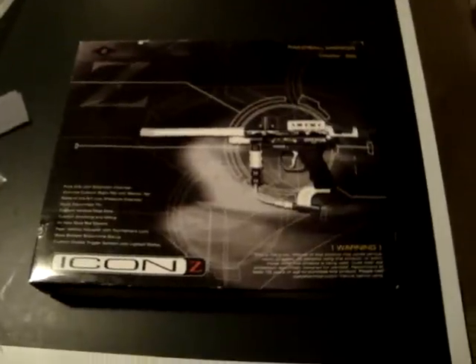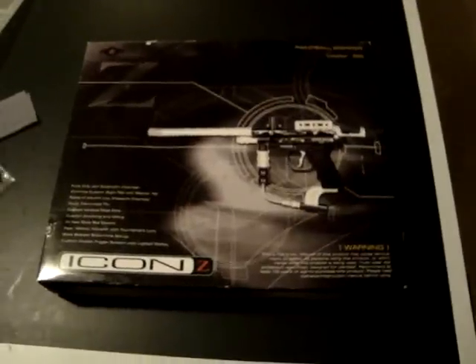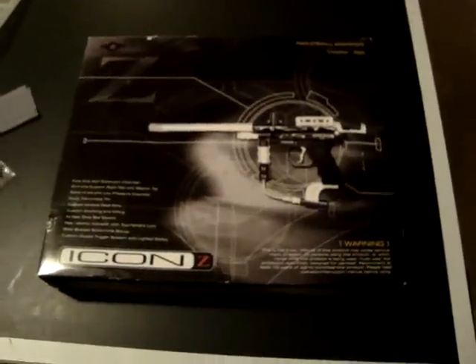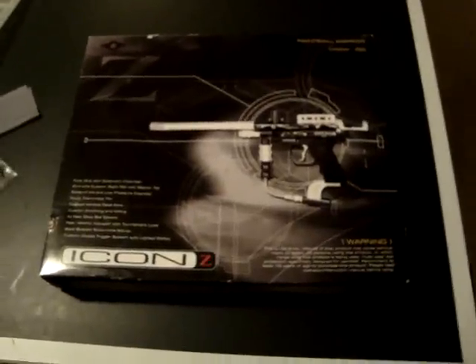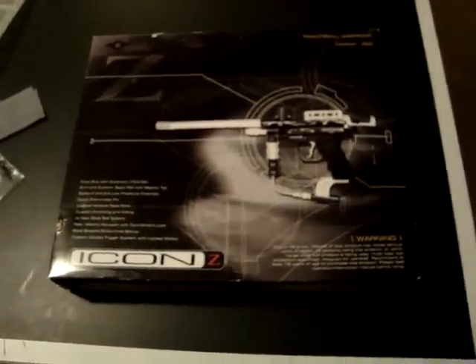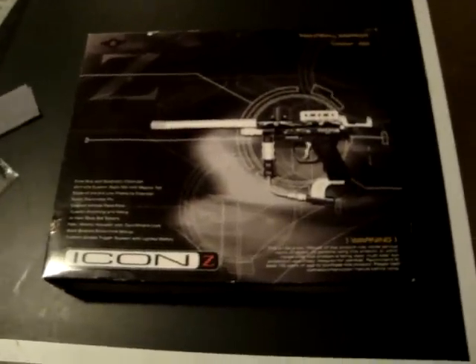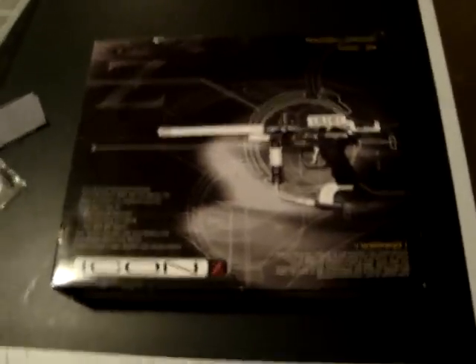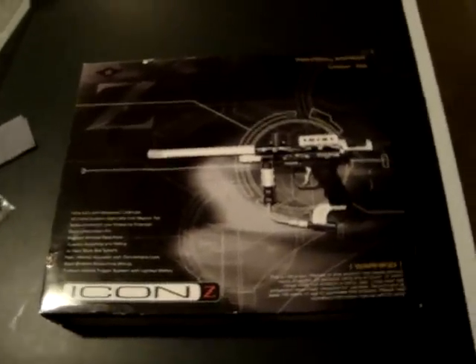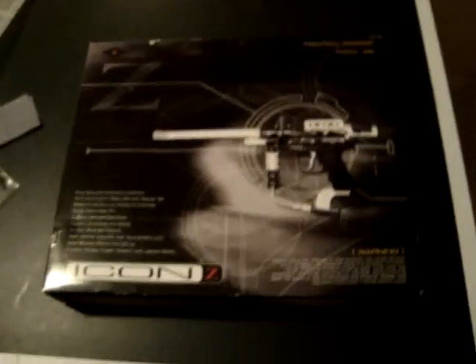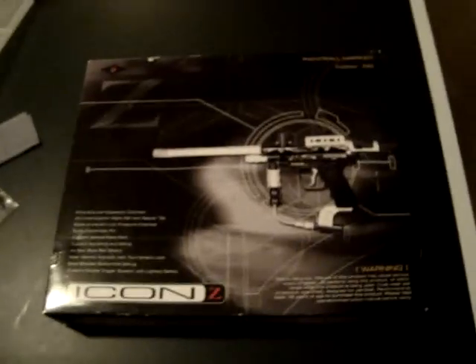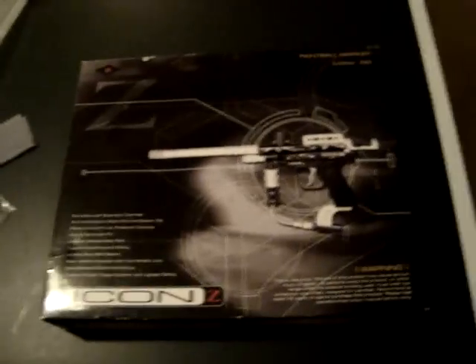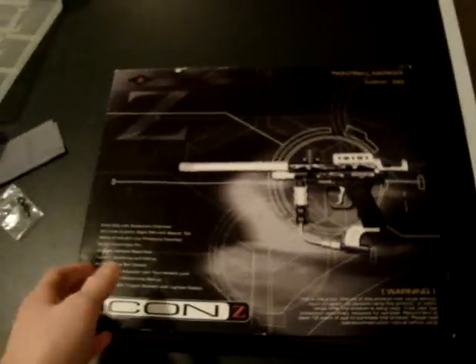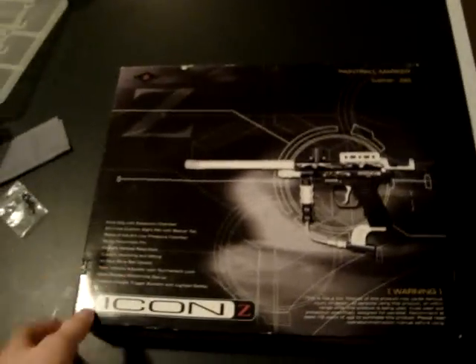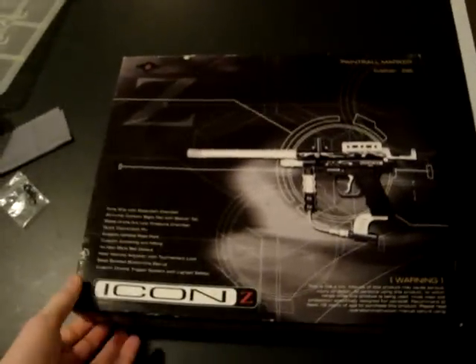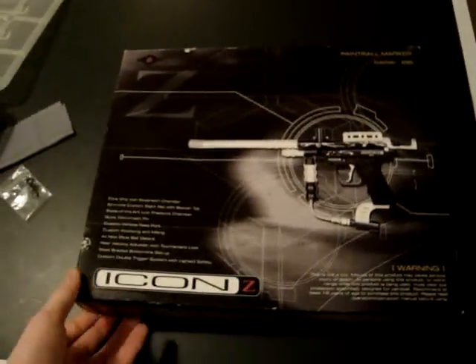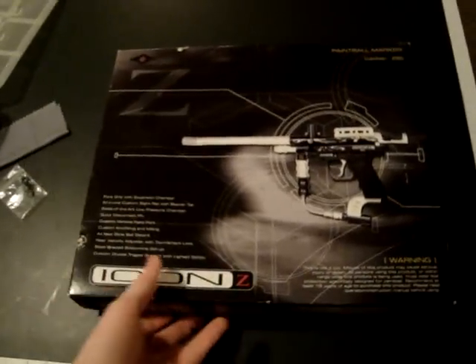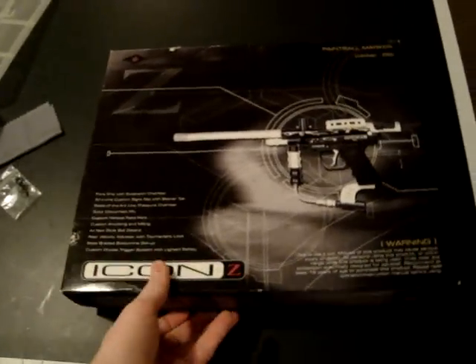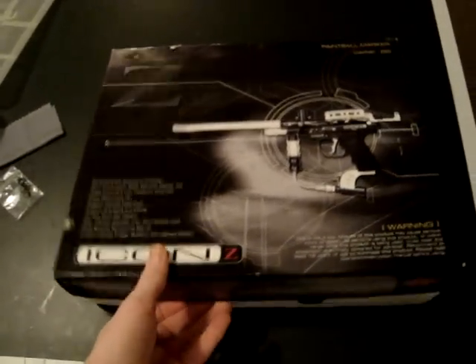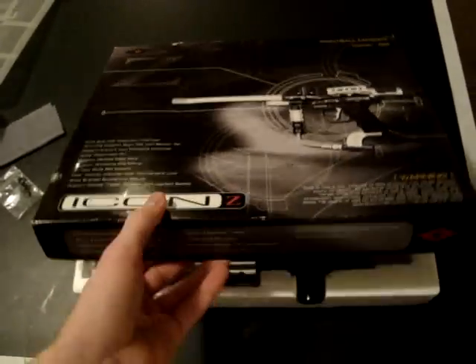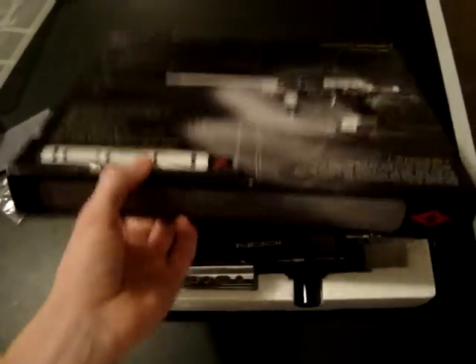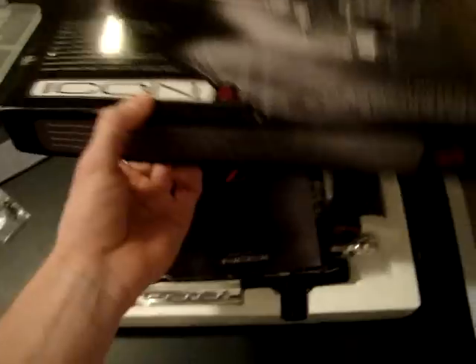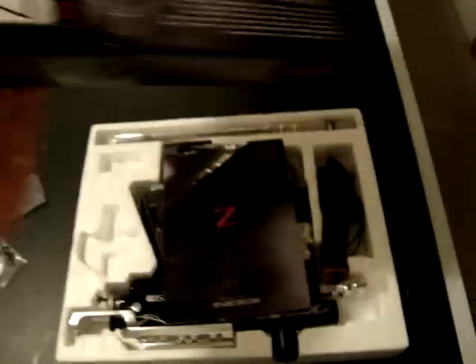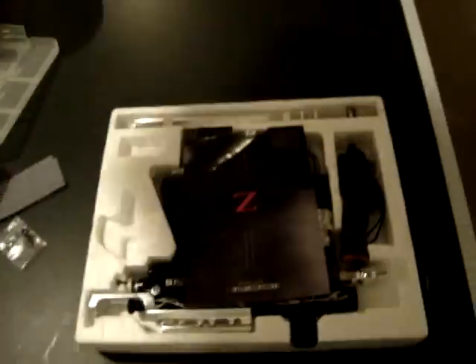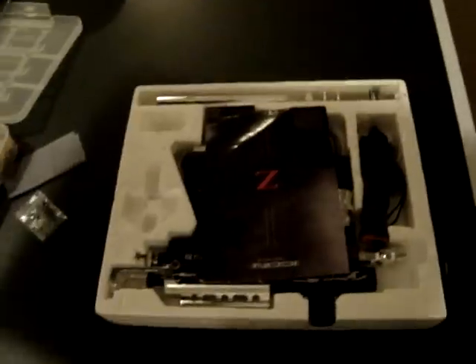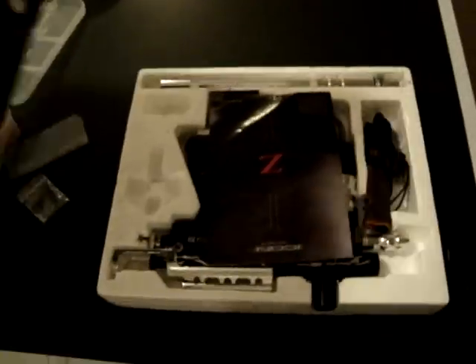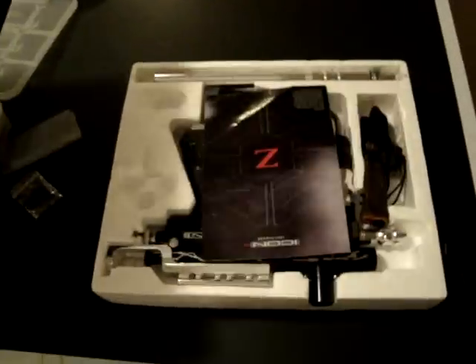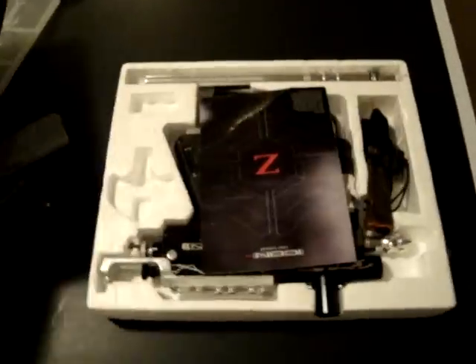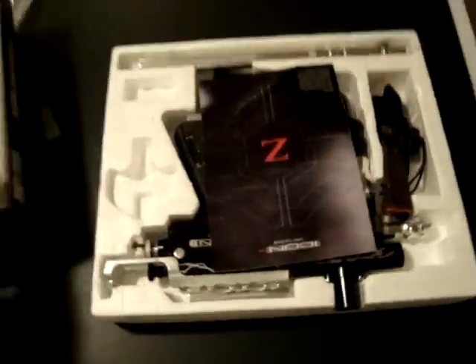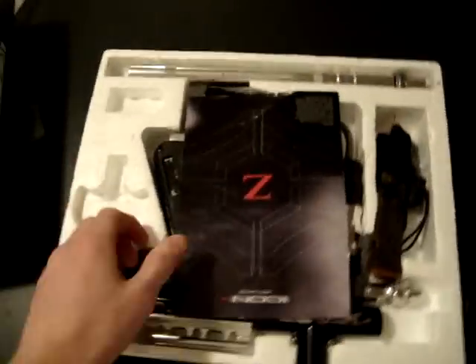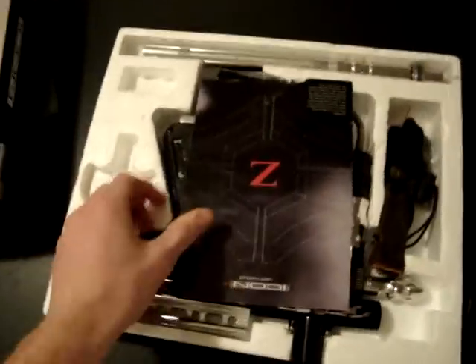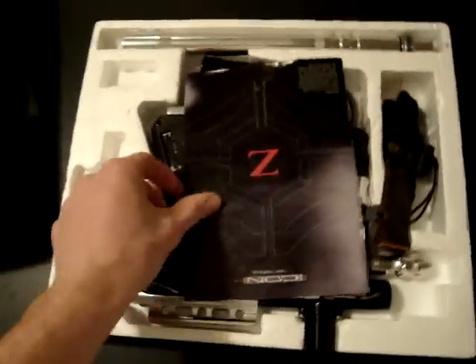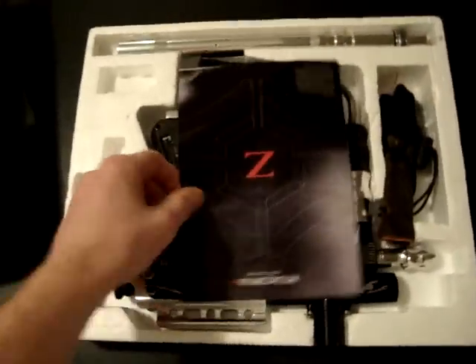I'm doing a video on the Icon Z. I made one before, but everybody complained and thought I was selling the Vibe, which I'm not. I'm selling this gun.